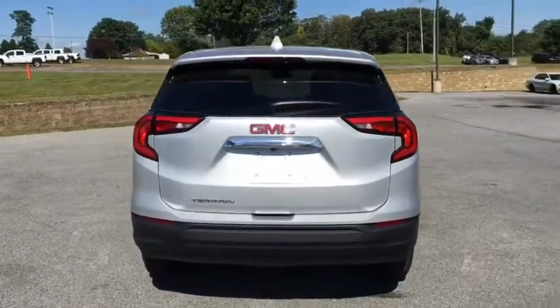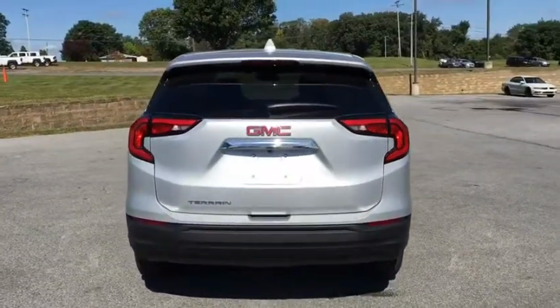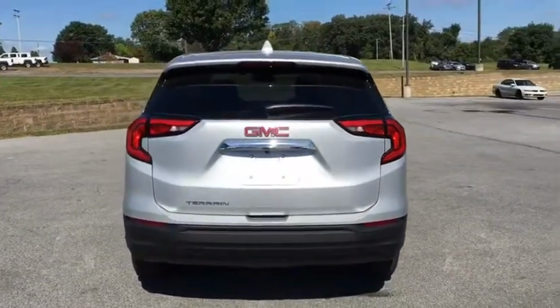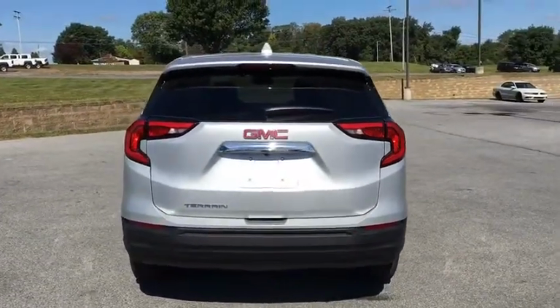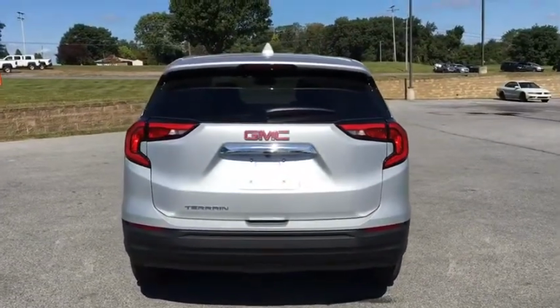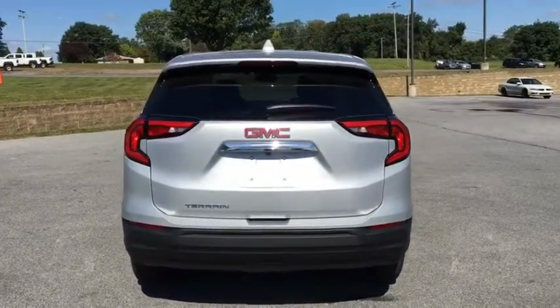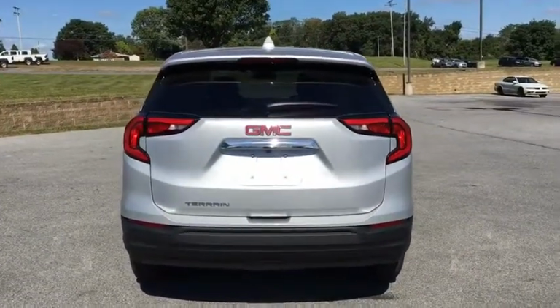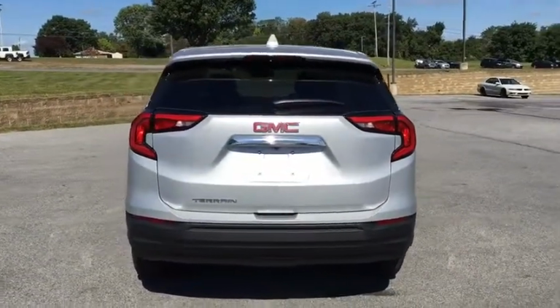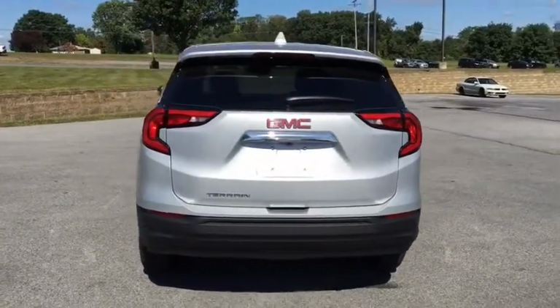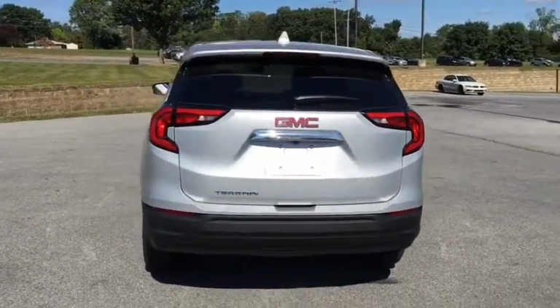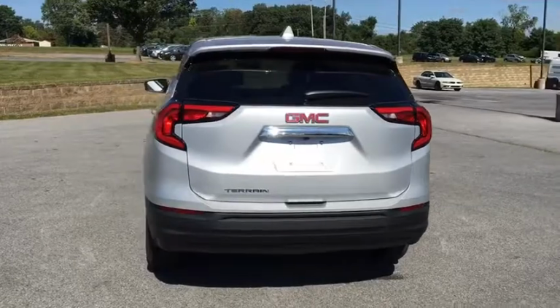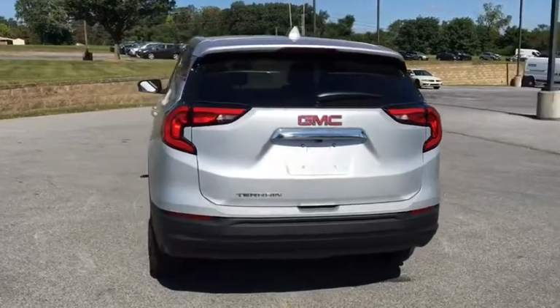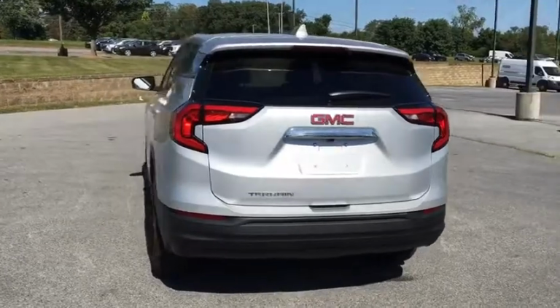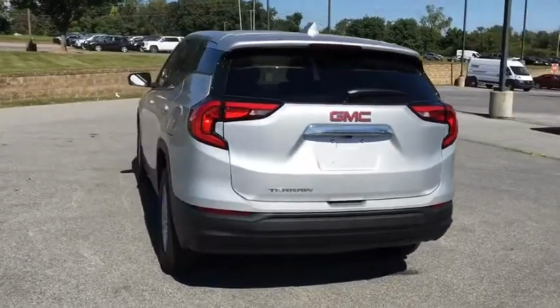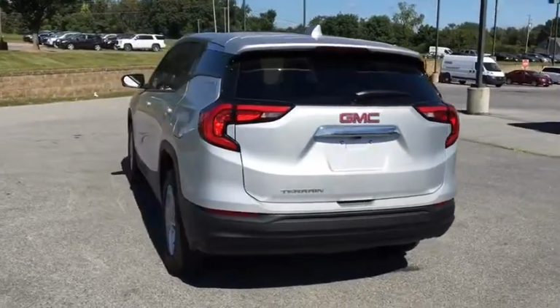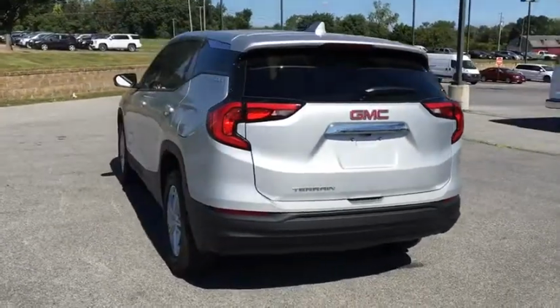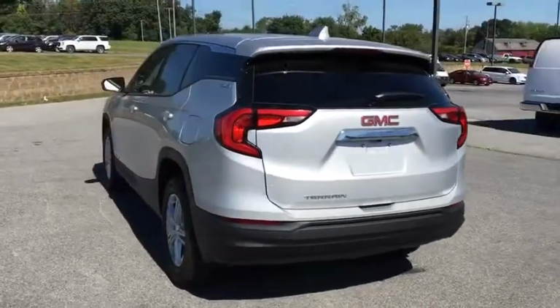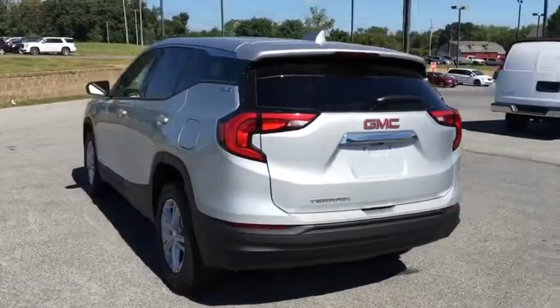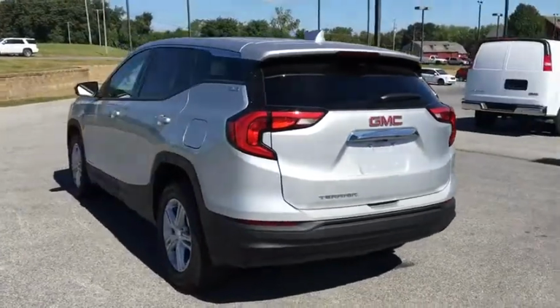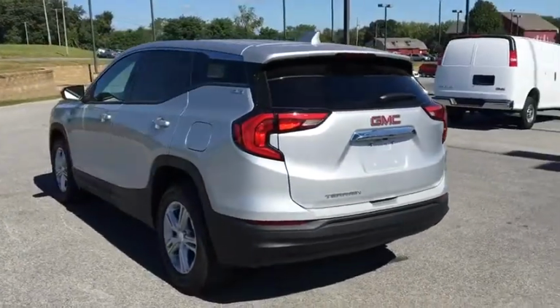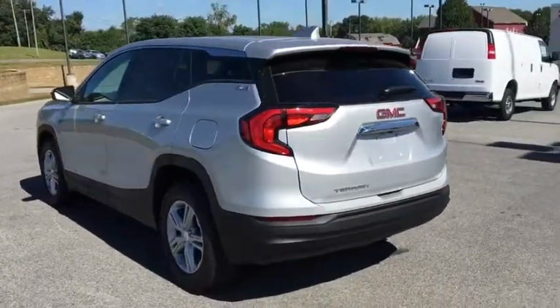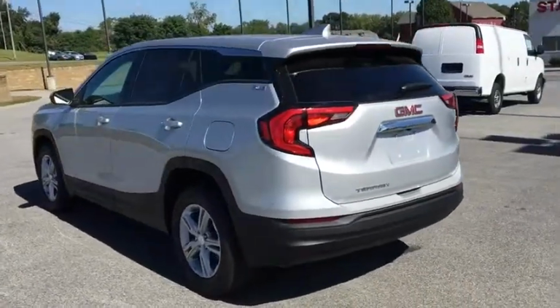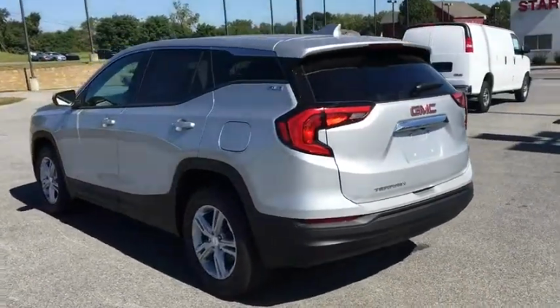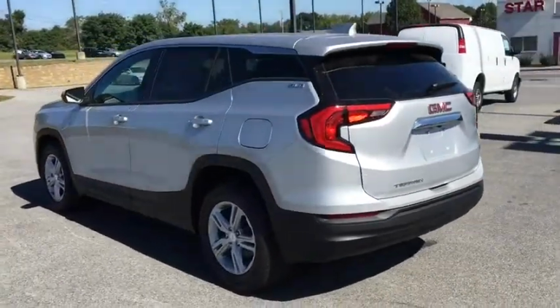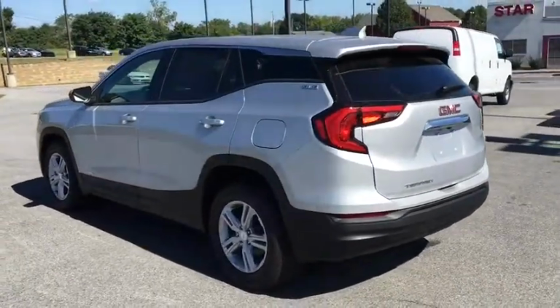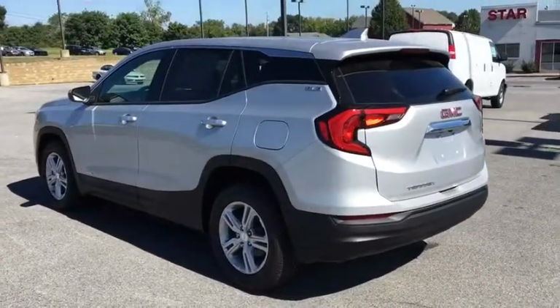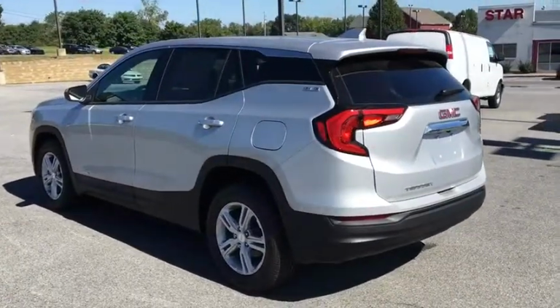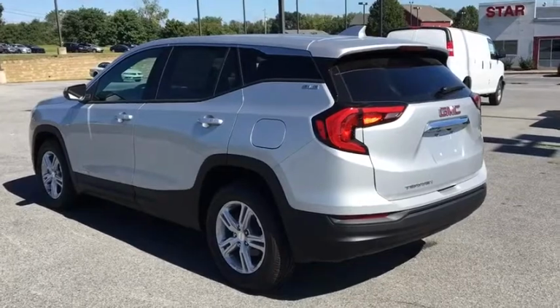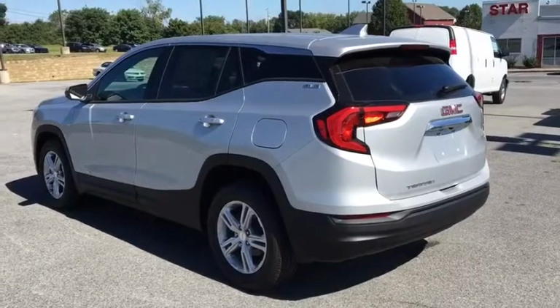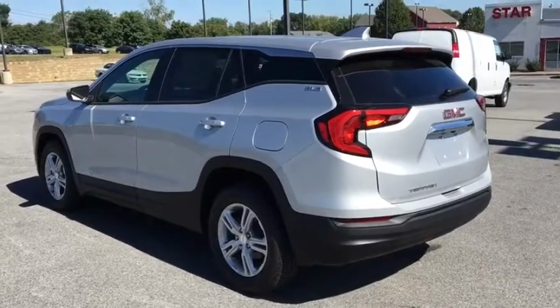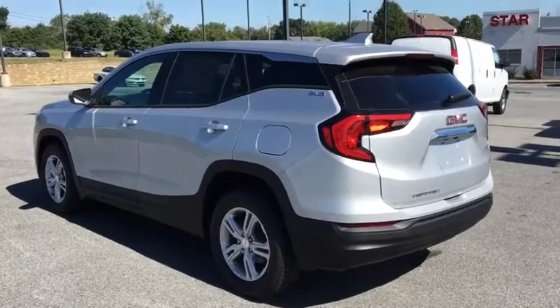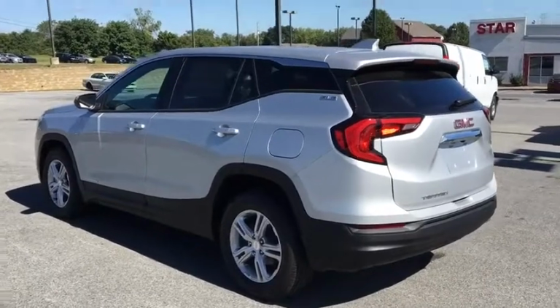Power windows, remote keyless entry, brake assist, panic alarm, overhead console, tachometer, front reading lamps, tilt steering wheel, driver vanity mirror.